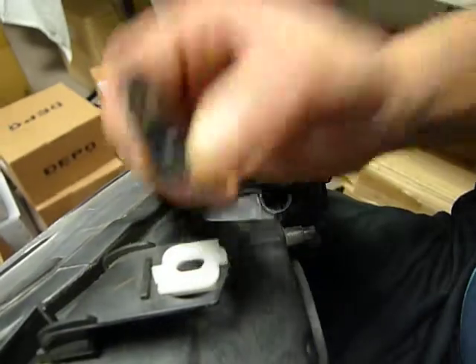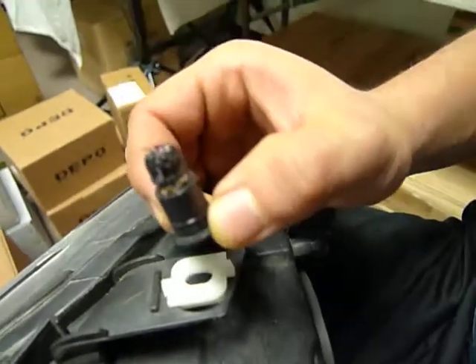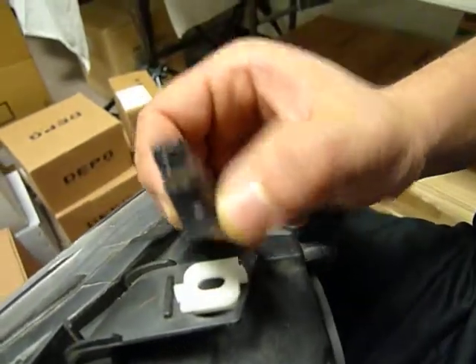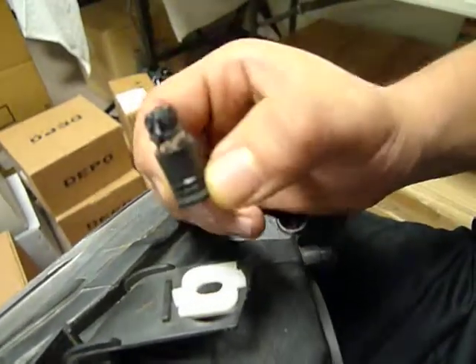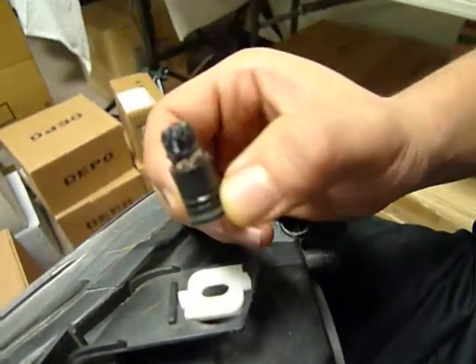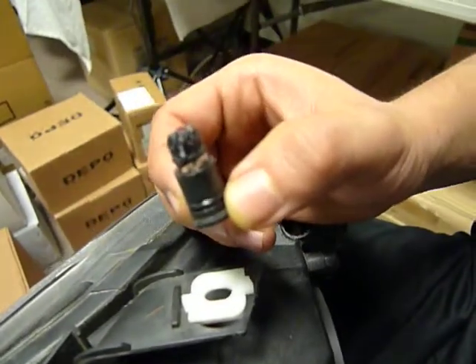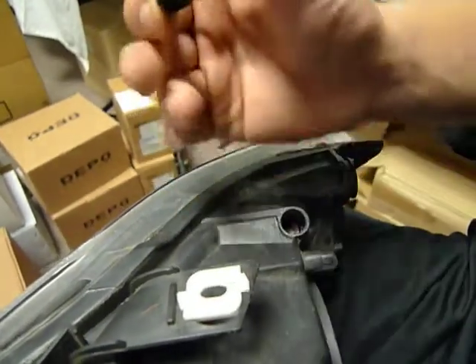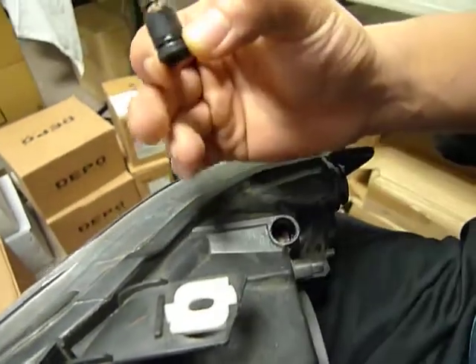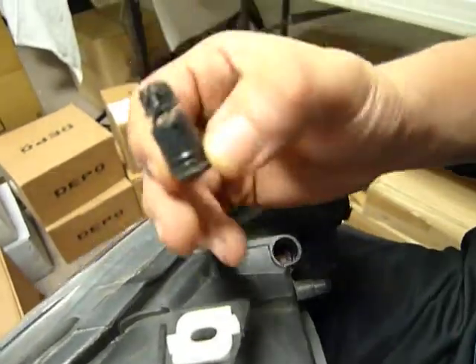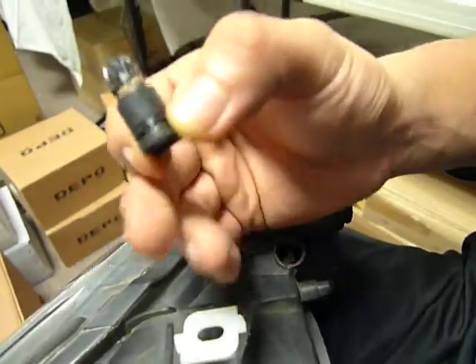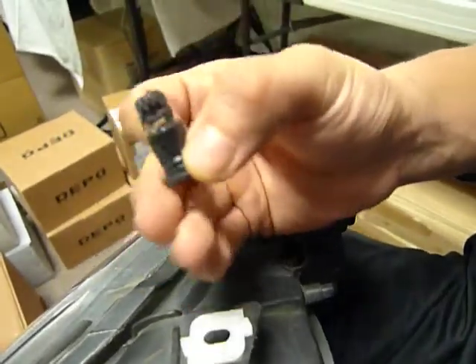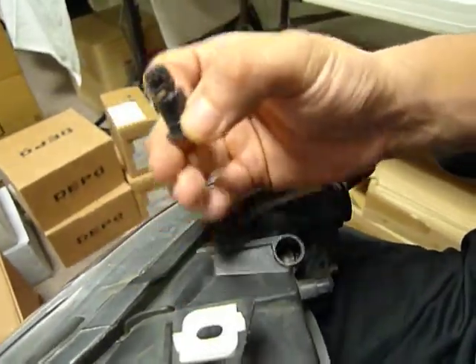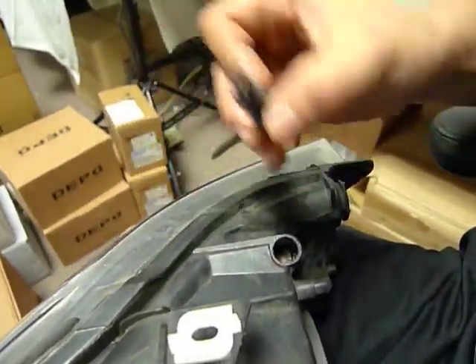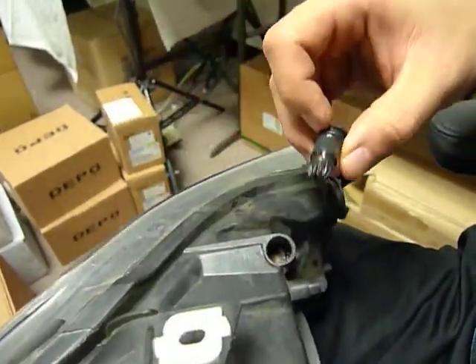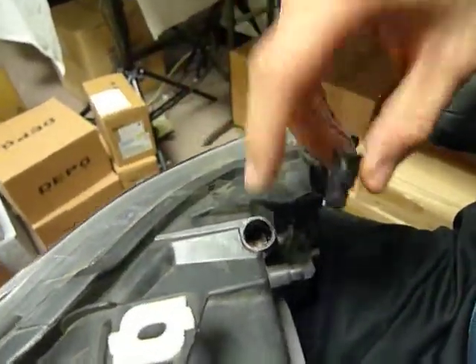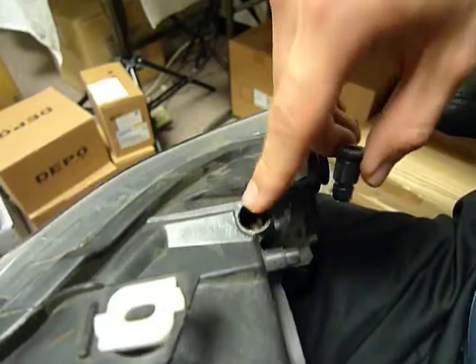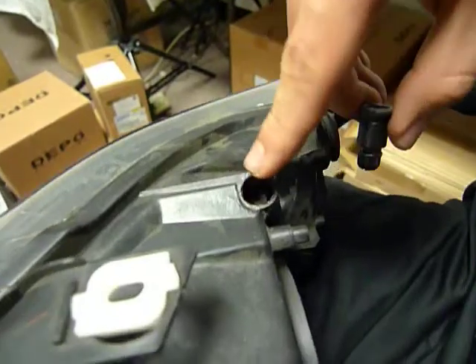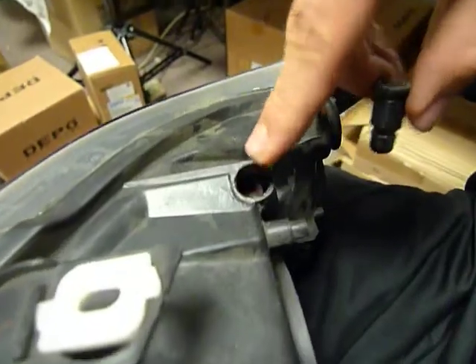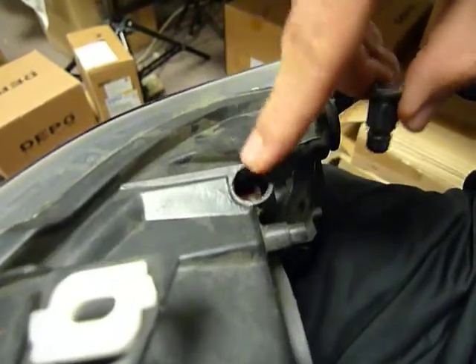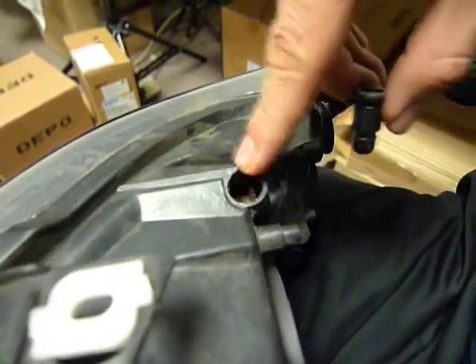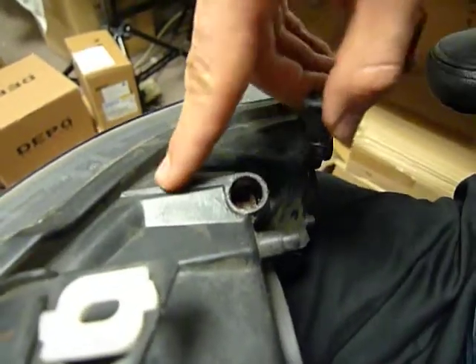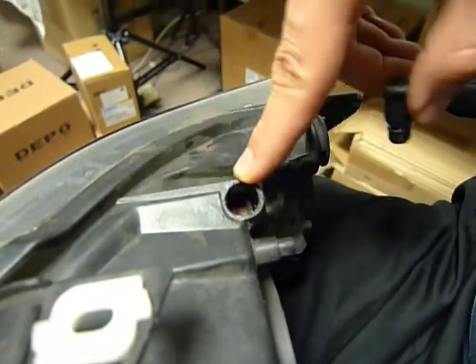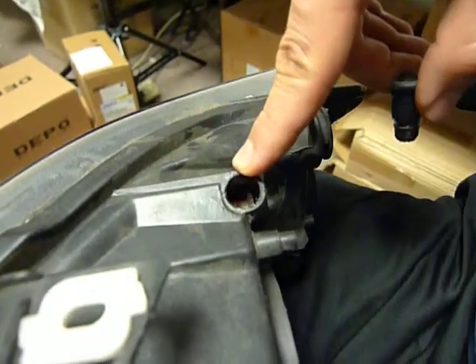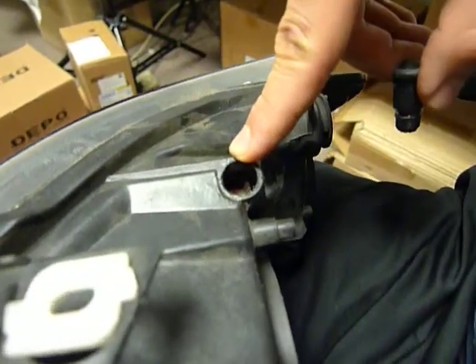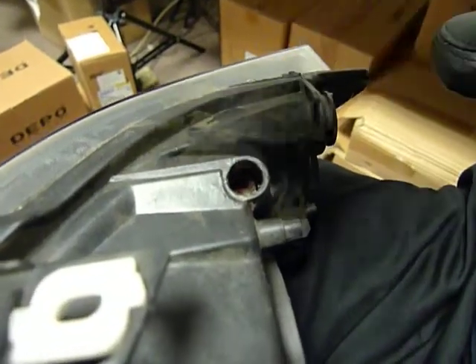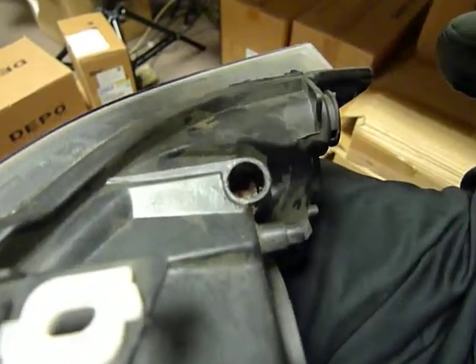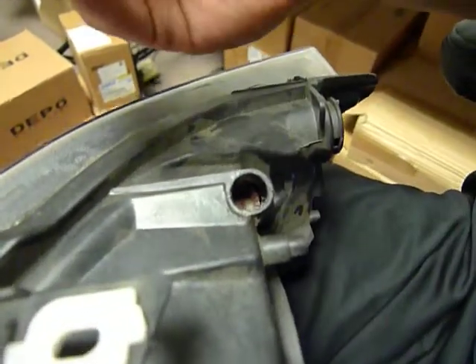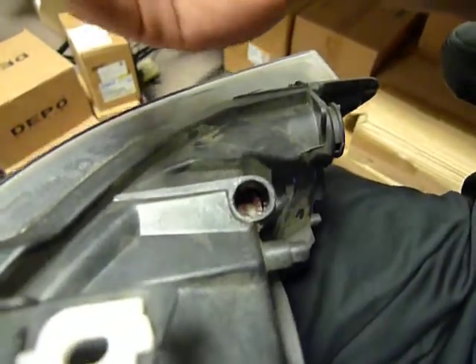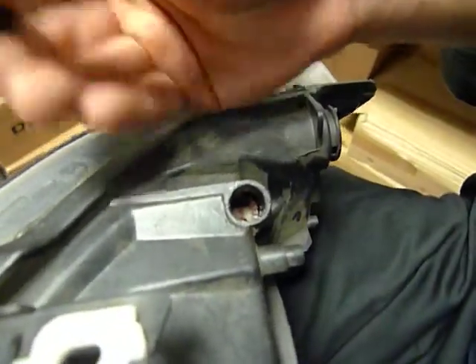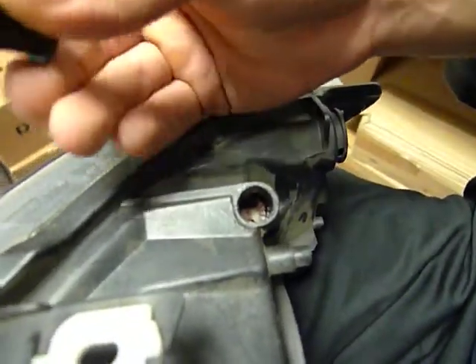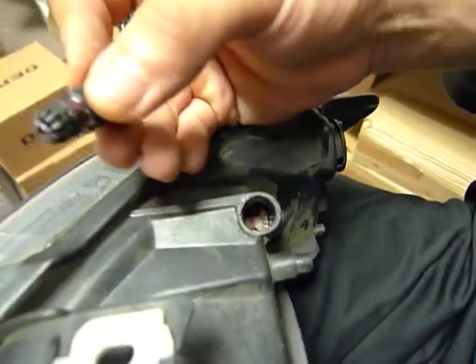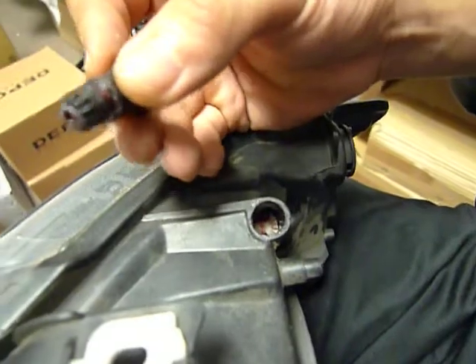The knob will constantly pop out, which may cause trouble in the future. So as long as you ensure that the inner adjustment joint has been pushed all the way back, you should be able to lock the adjustment knob.